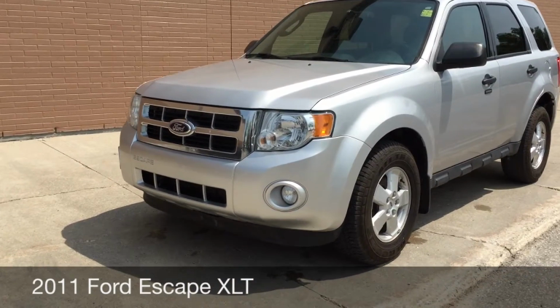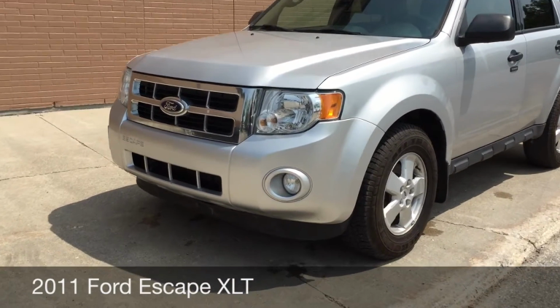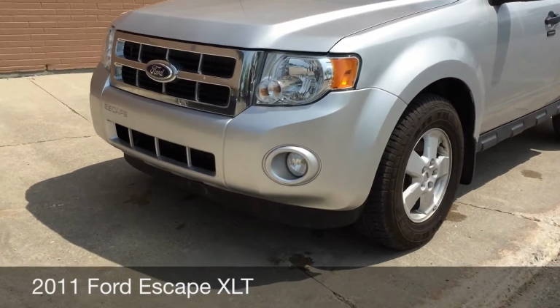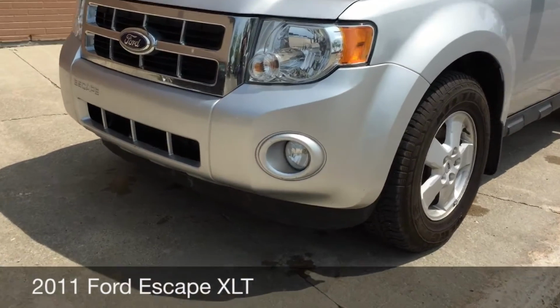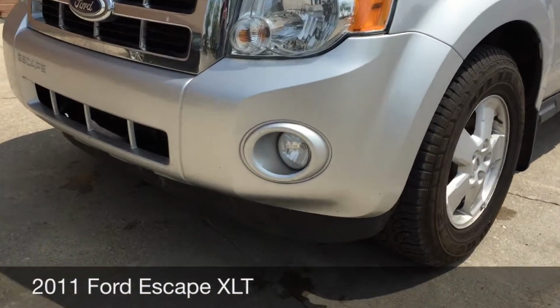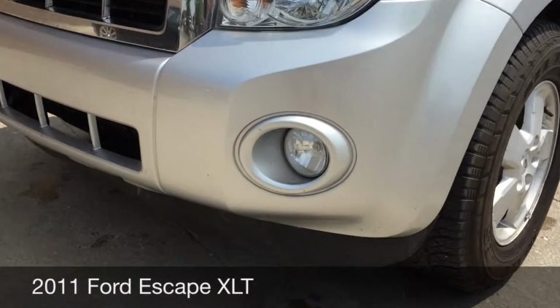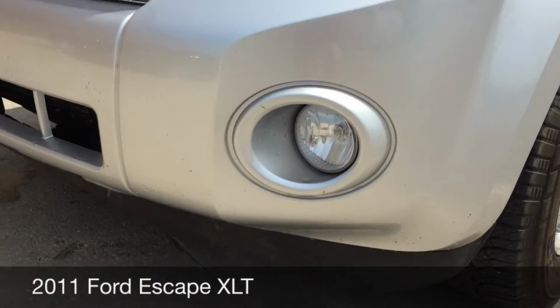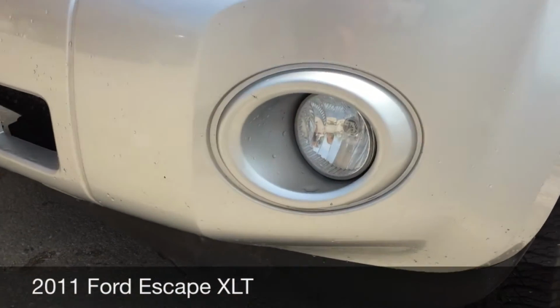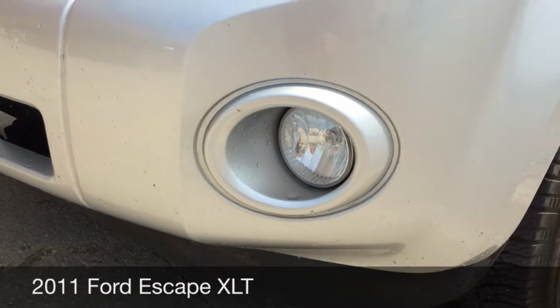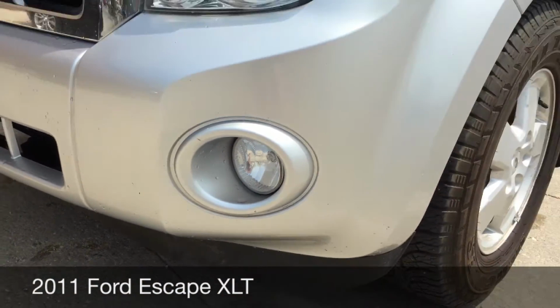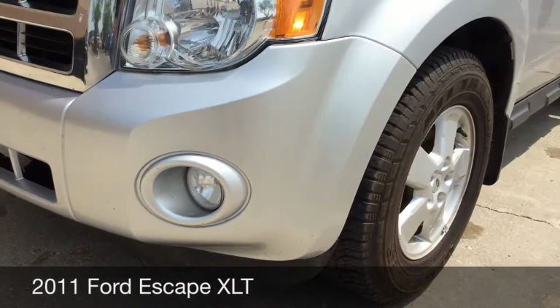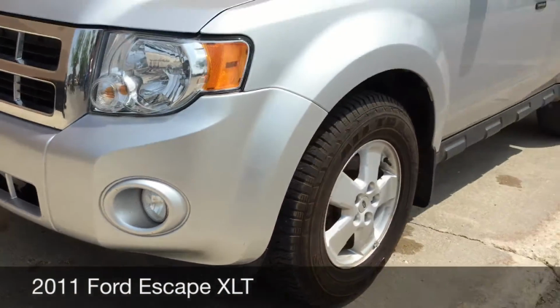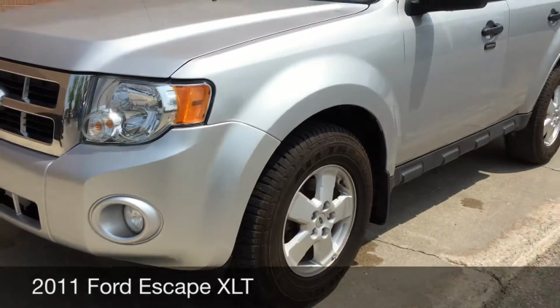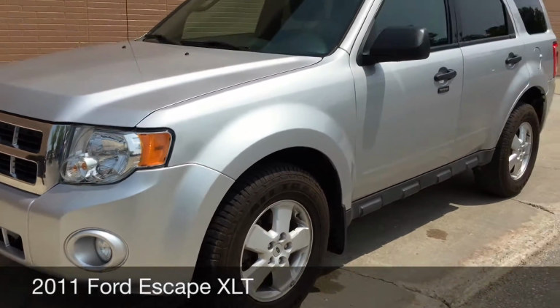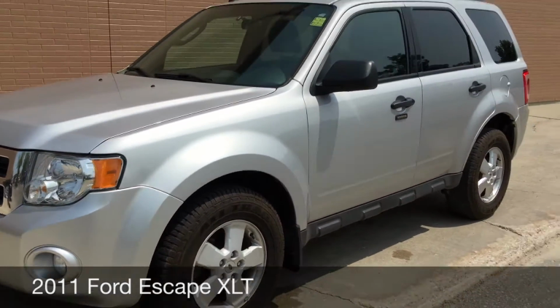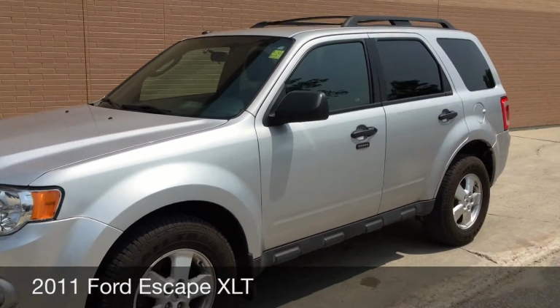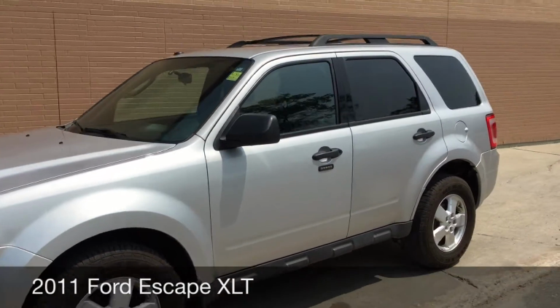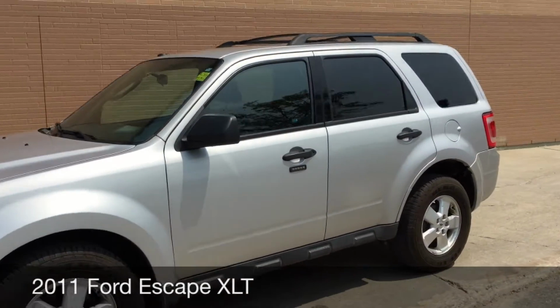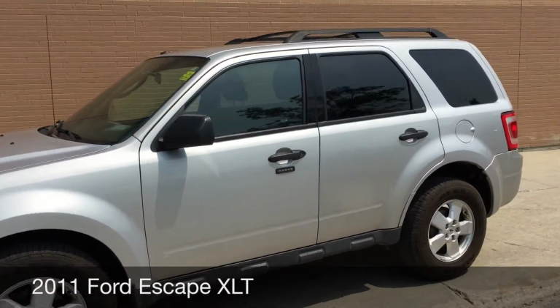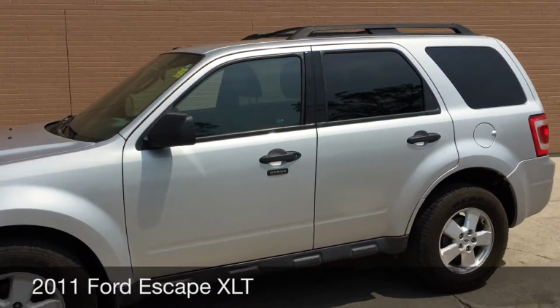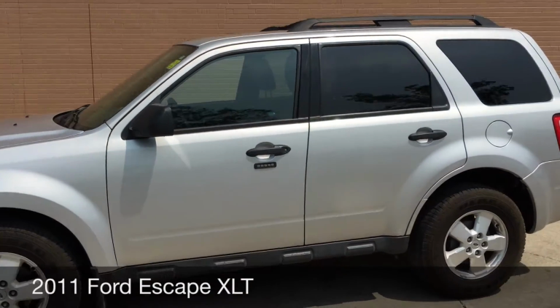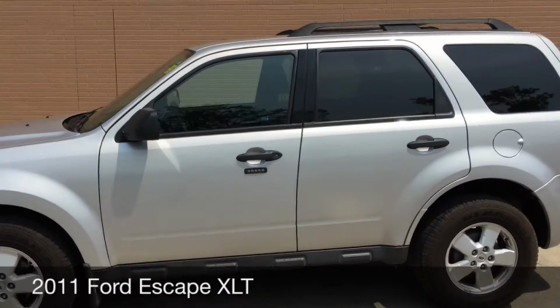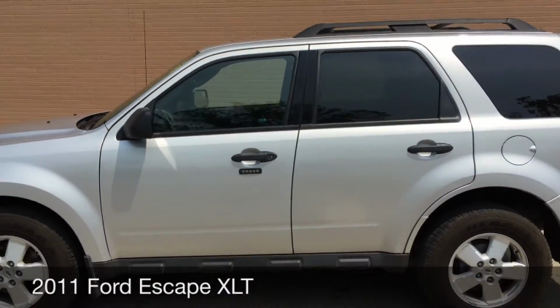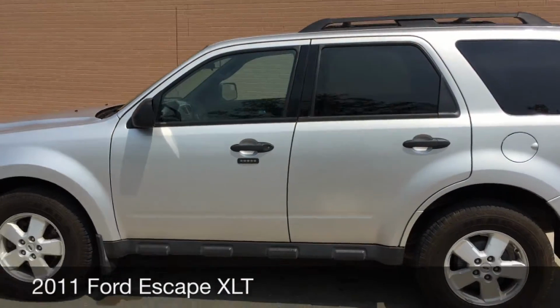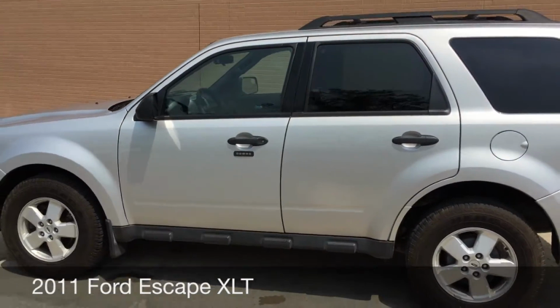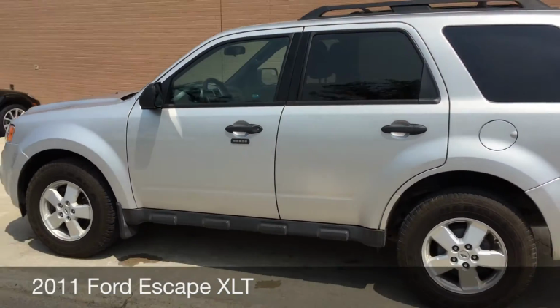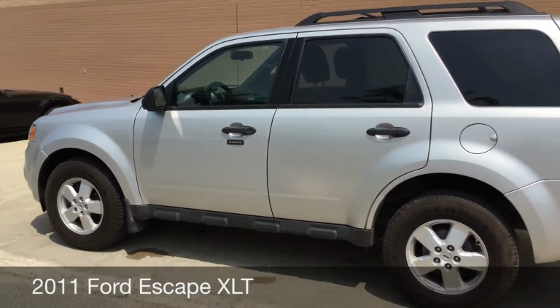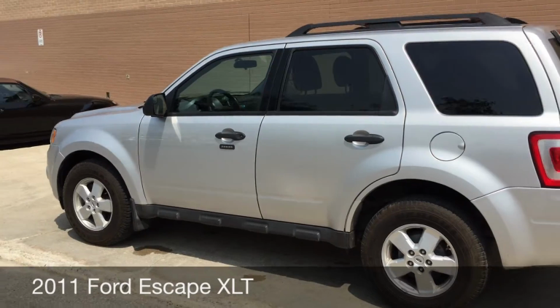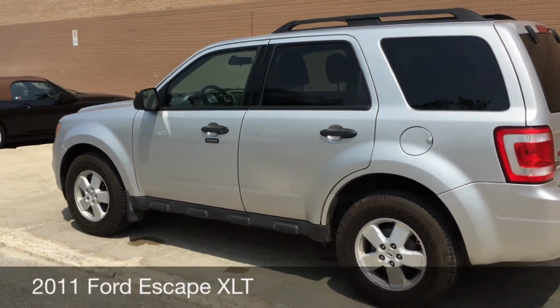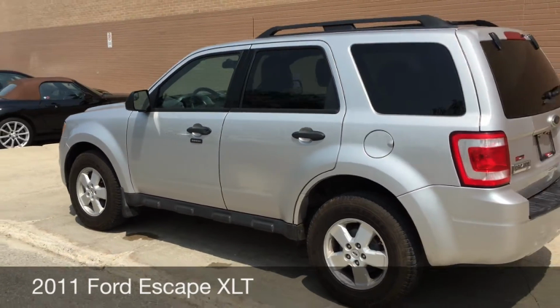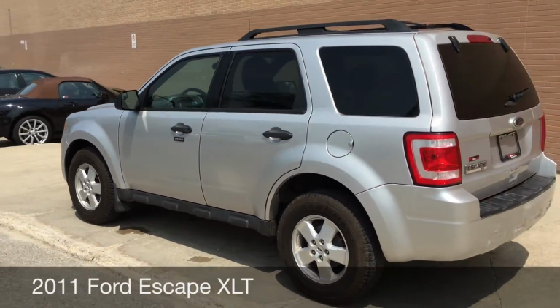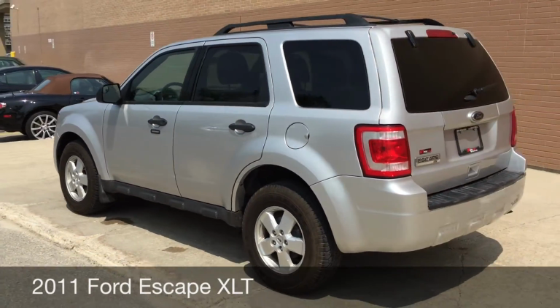To start, I want to show you the body lights that are right at the front. Those are 60 inch aluminum alloy rims. Keypad entry, so you just enter the key code and you can get into the vehicle.